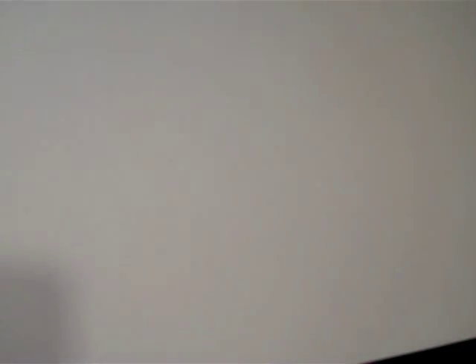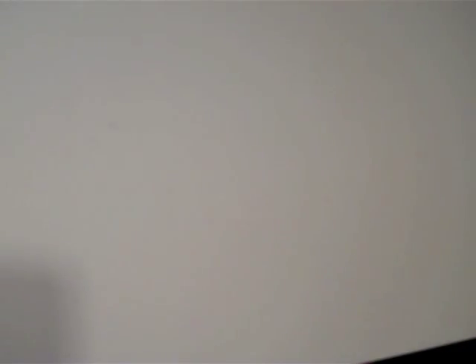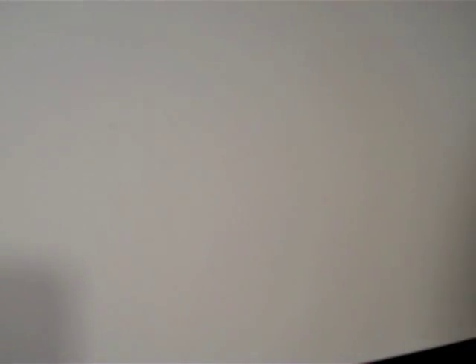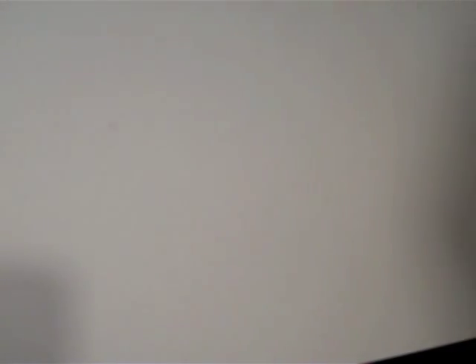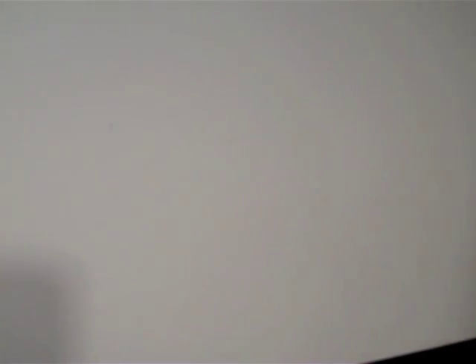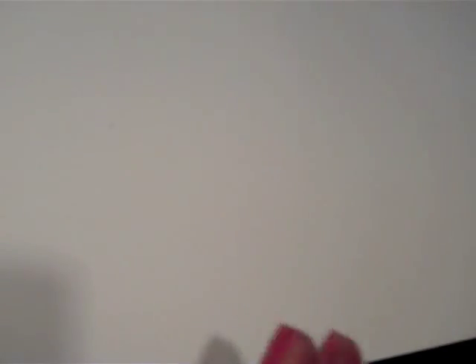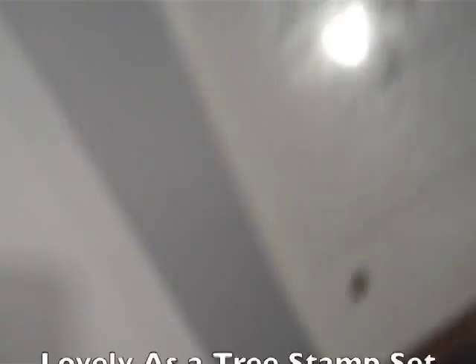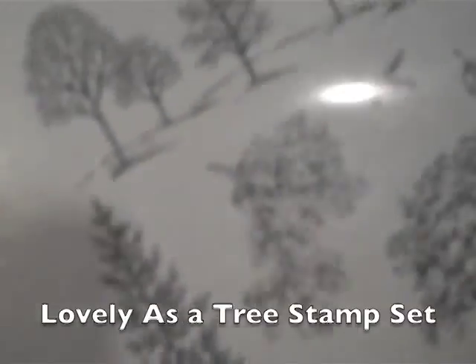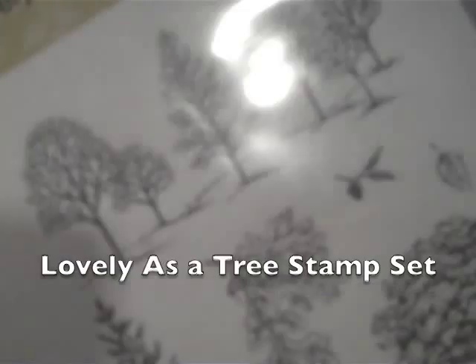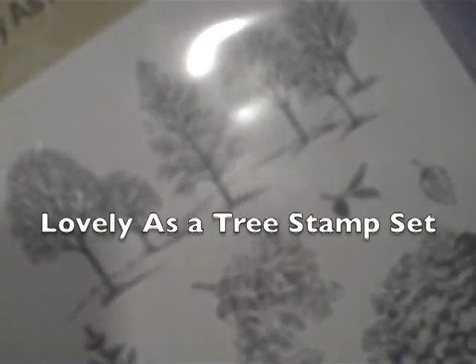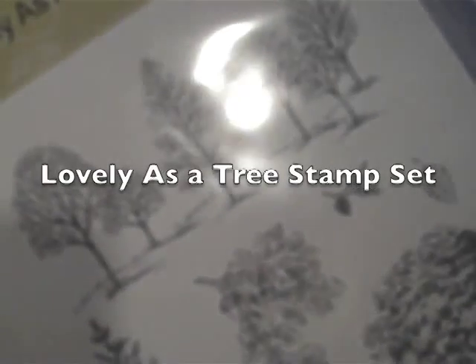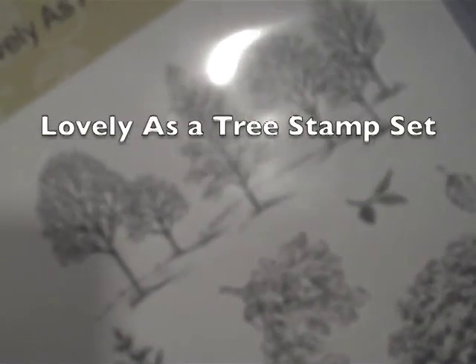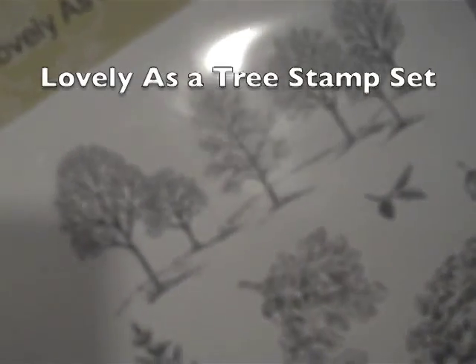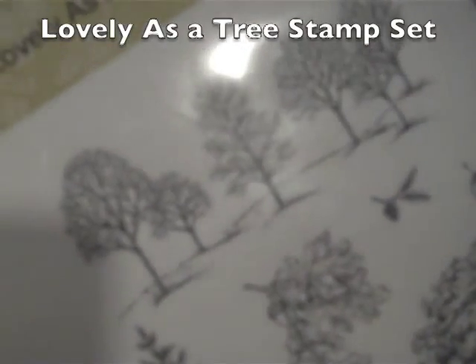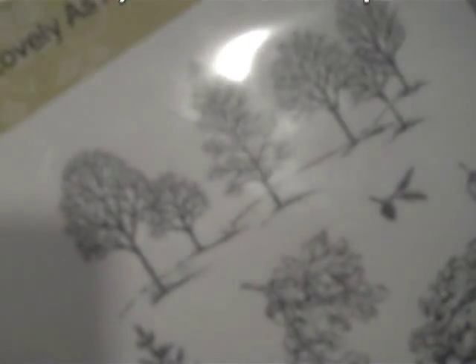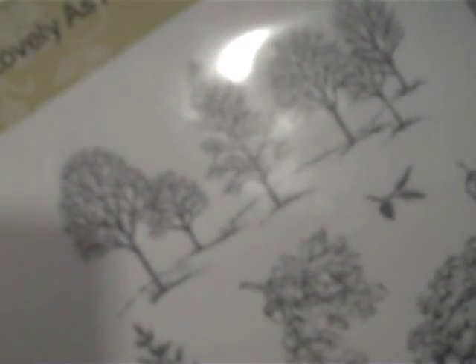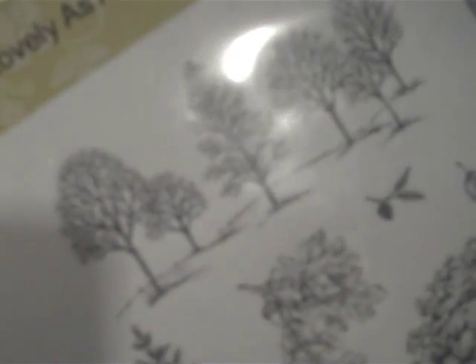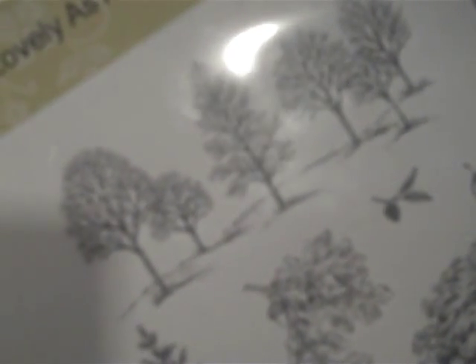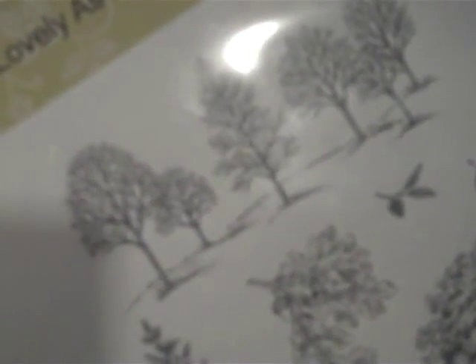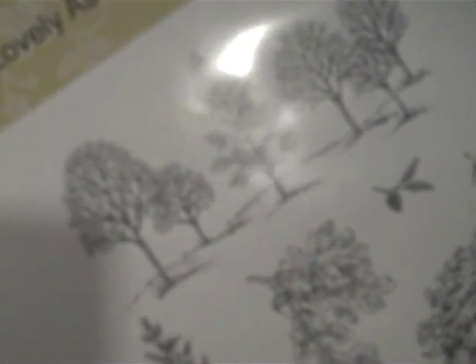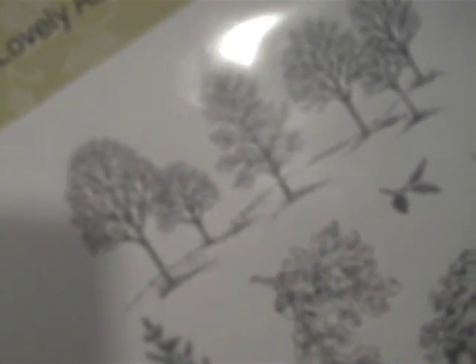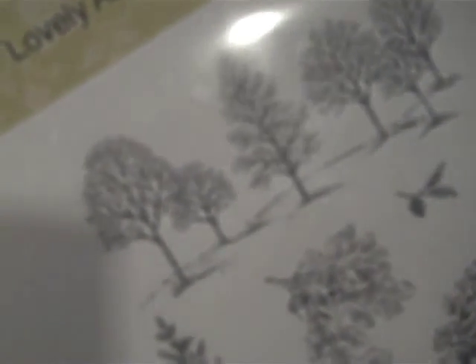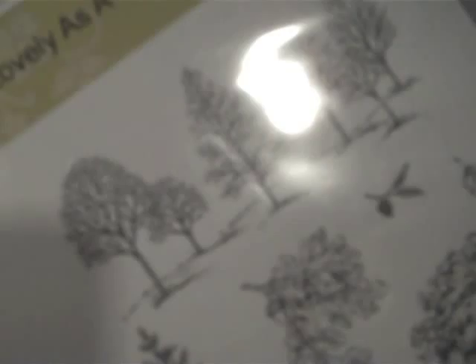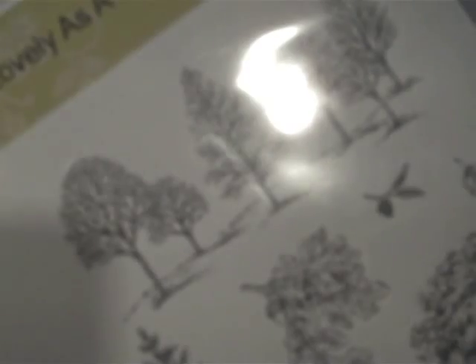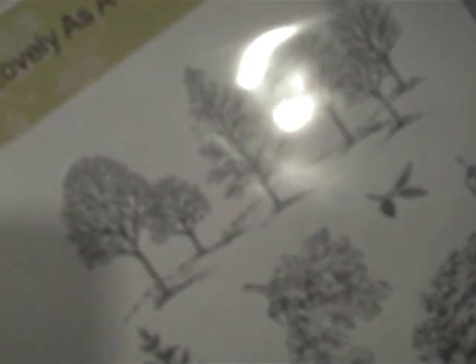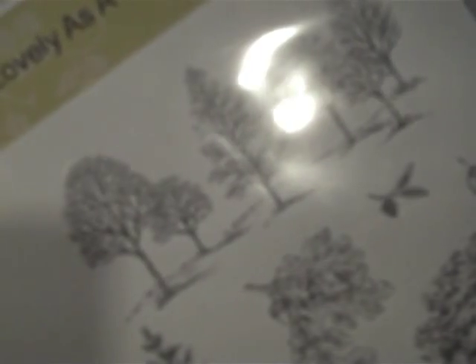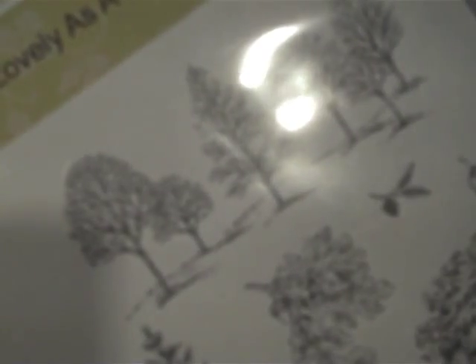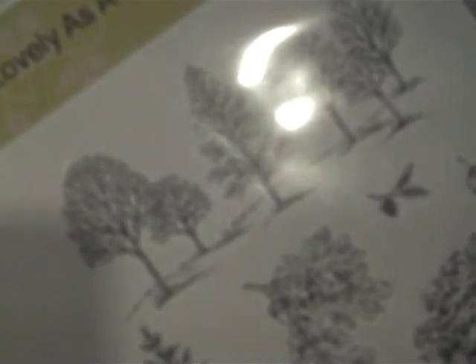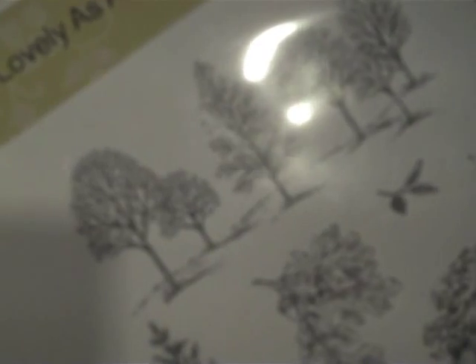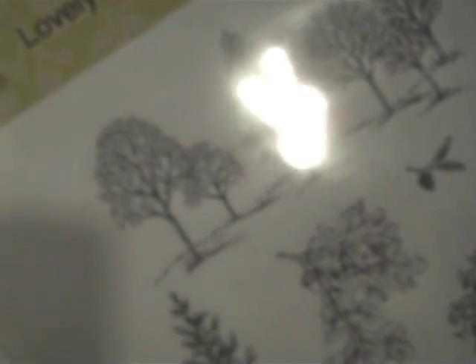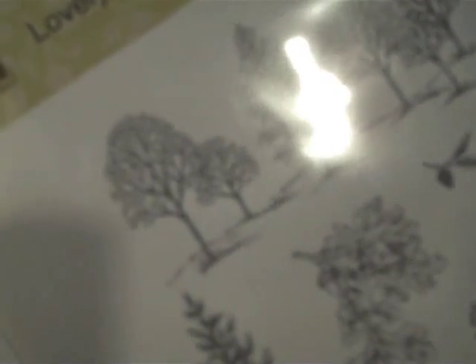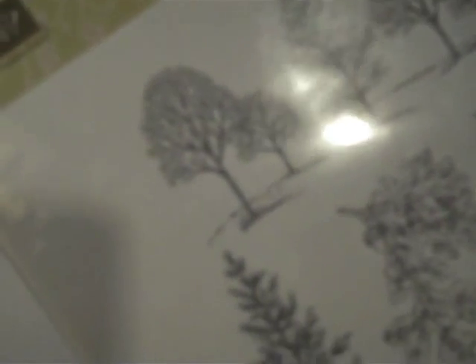I'm going to use the stamp set called Lovely as a Tree. It's been around longer than I have with Stampin' Up — it's the oldest stamp set in the Stampin' Up catalog.